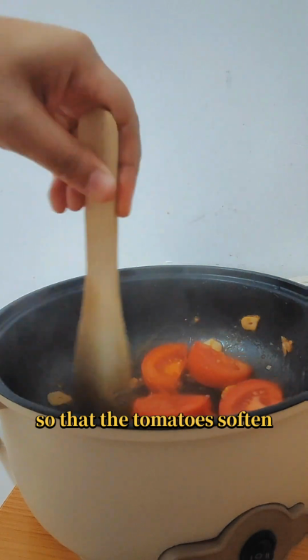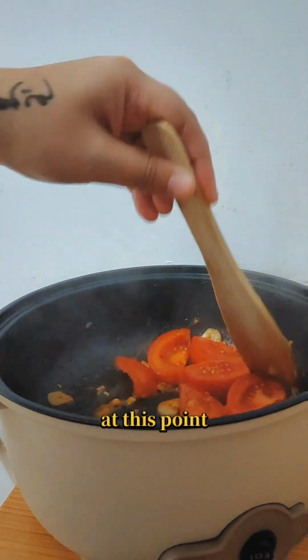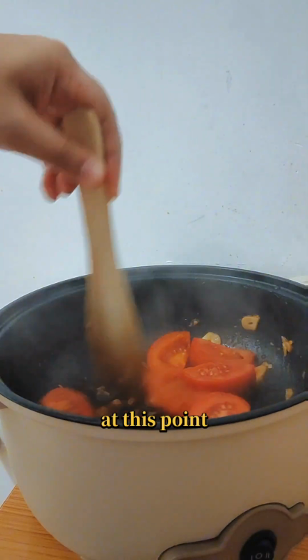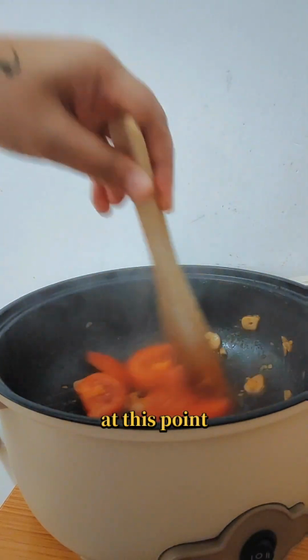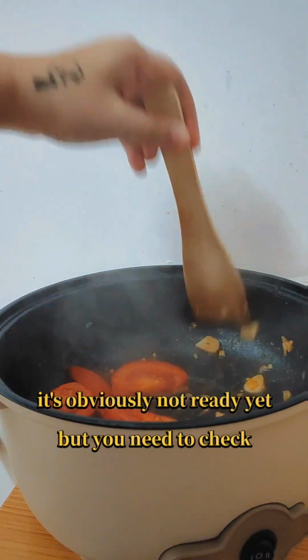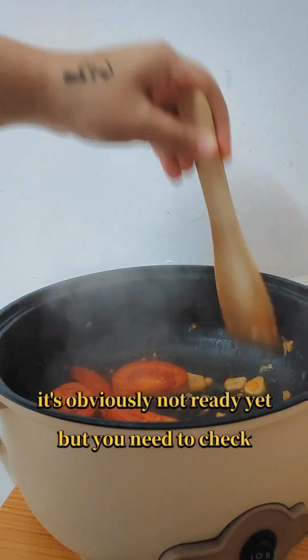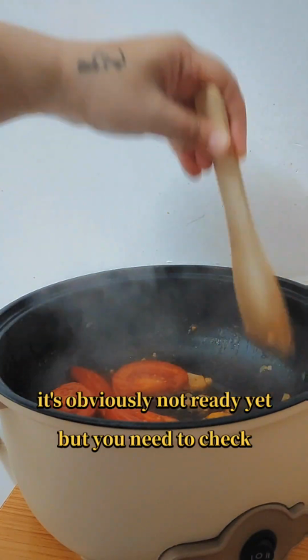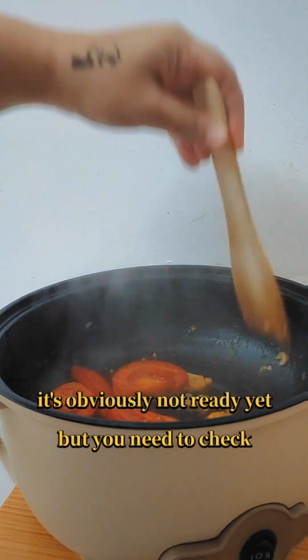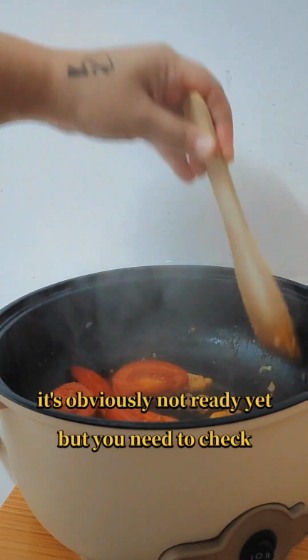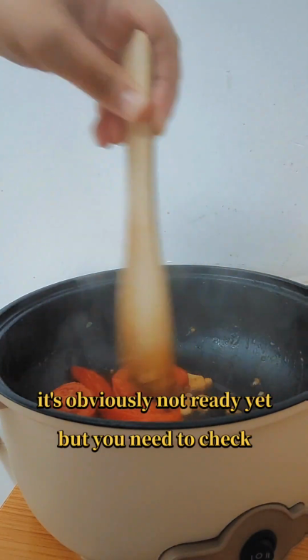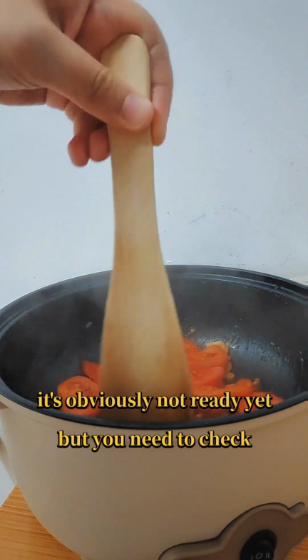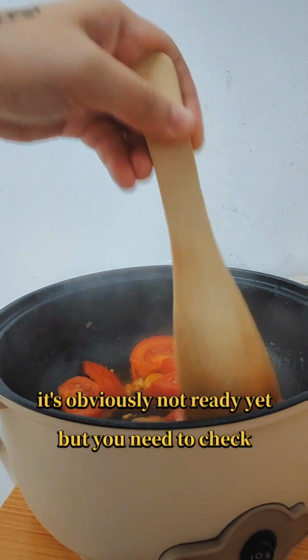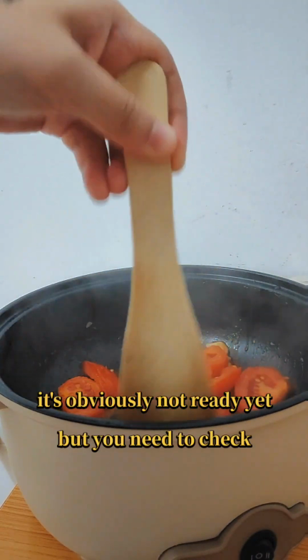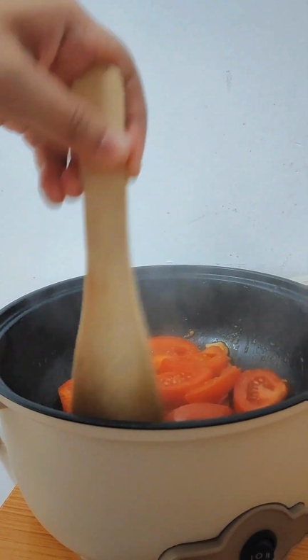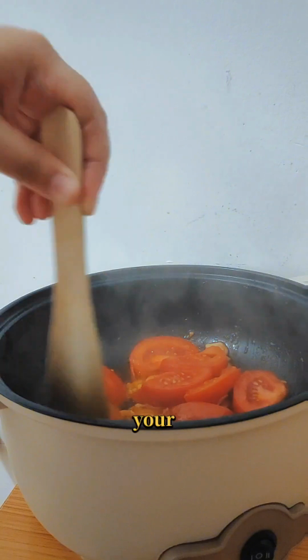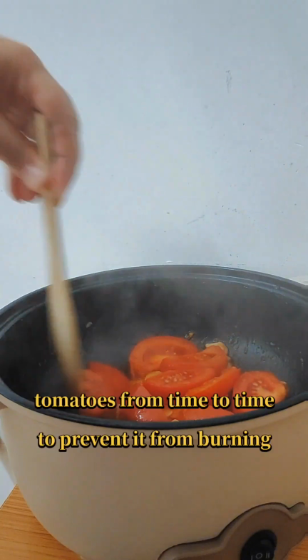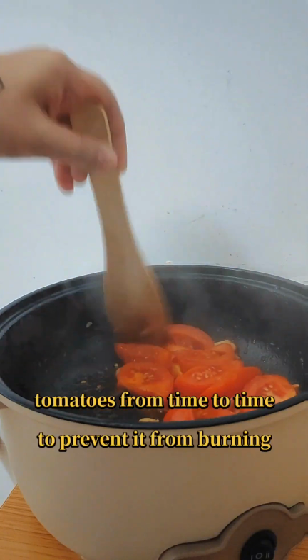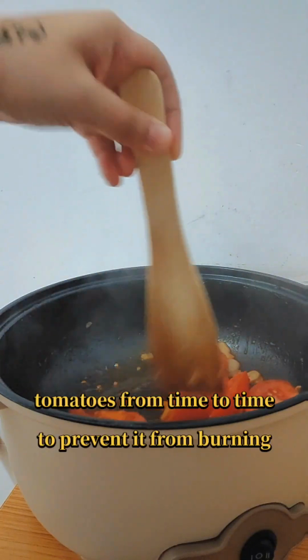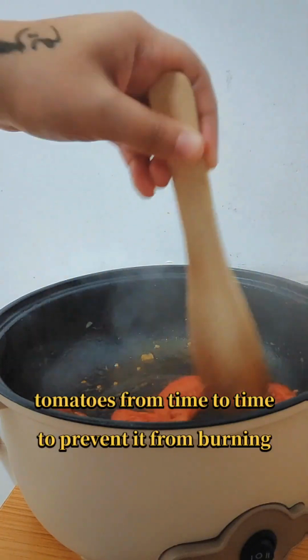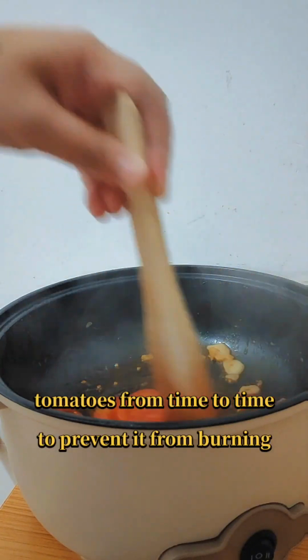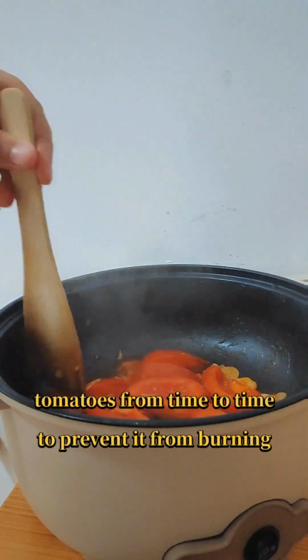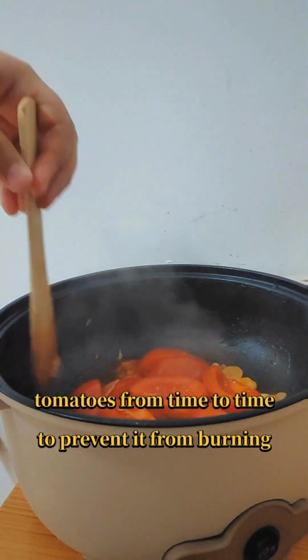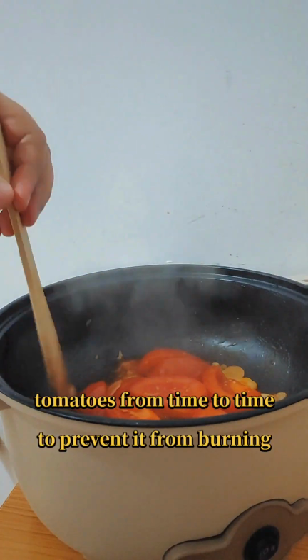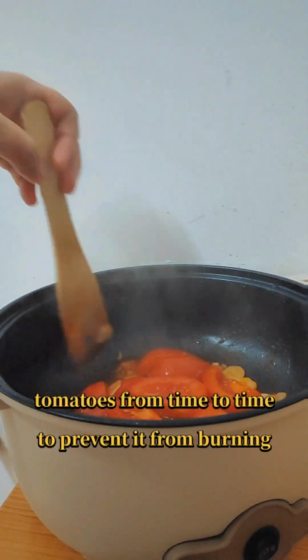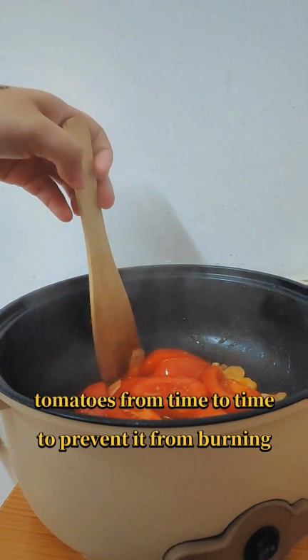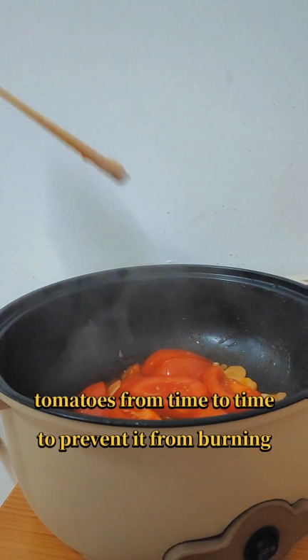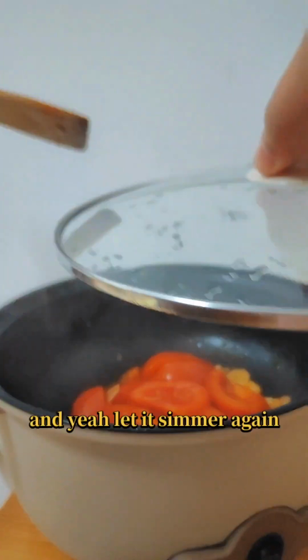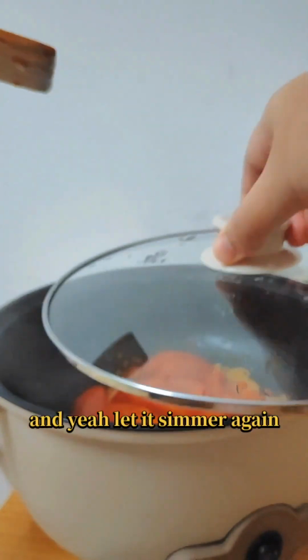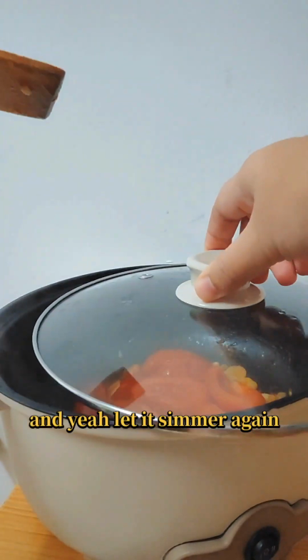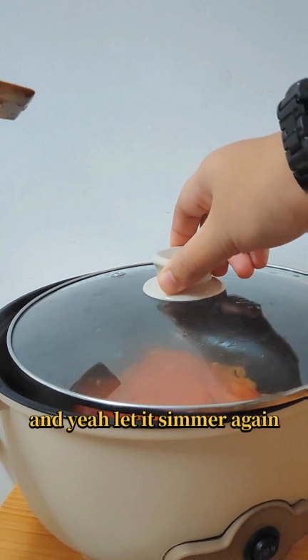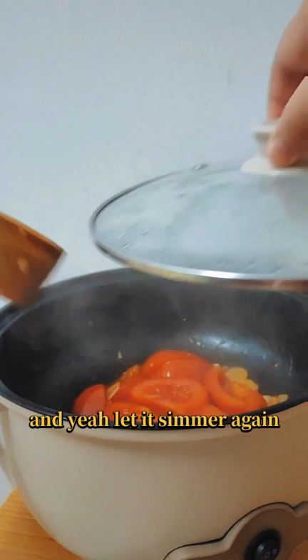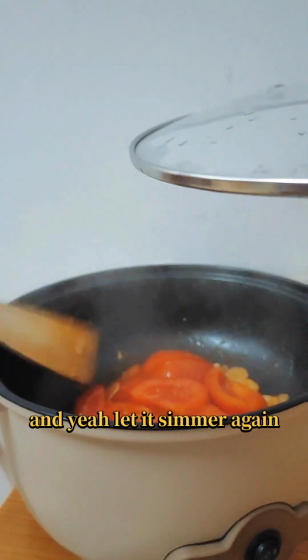At this point it's obviously not ready yet, but you need to check your tomatoes from time to time to prevent them from burning. Yeah, let it simmer again.